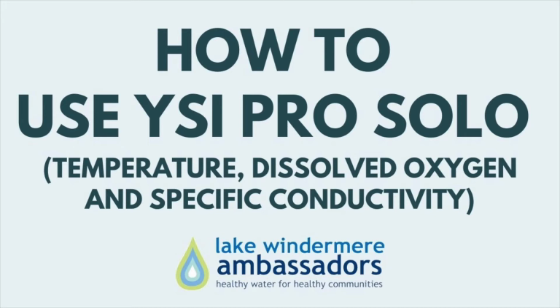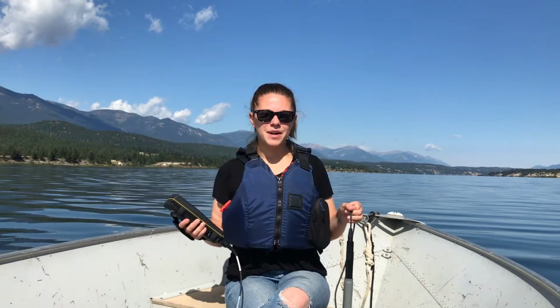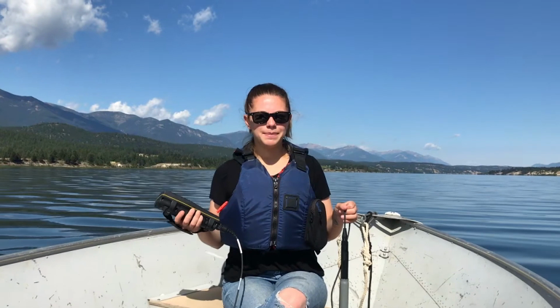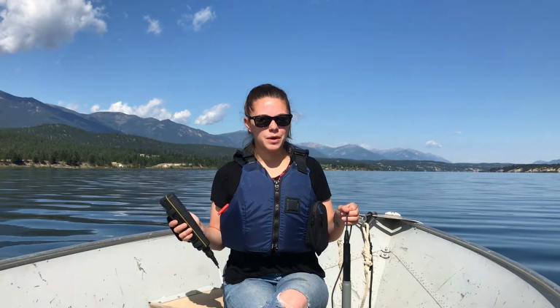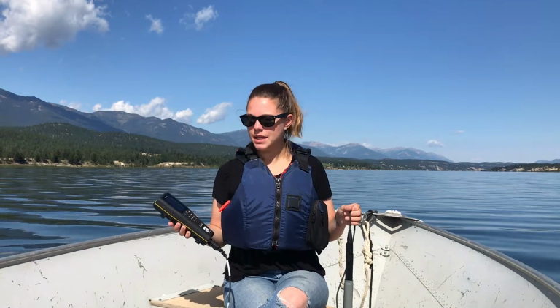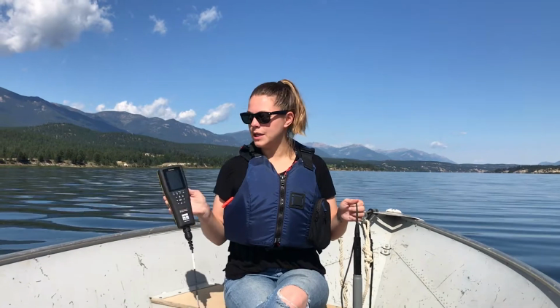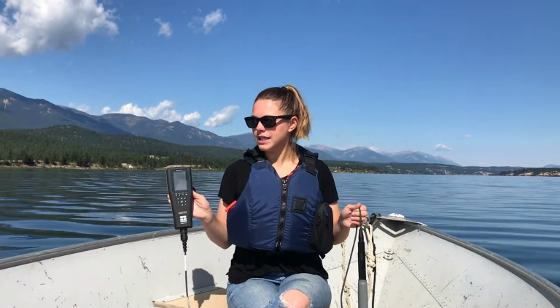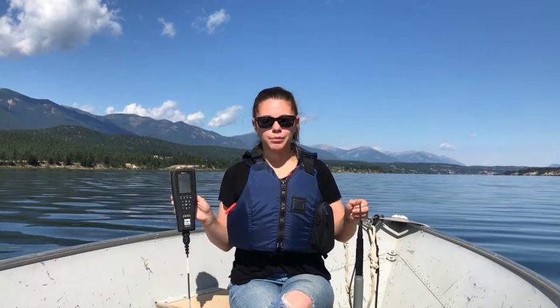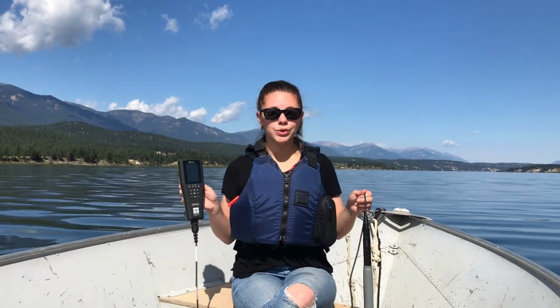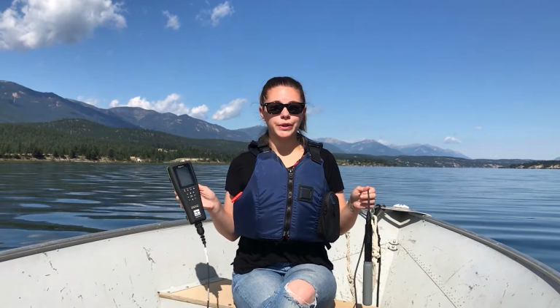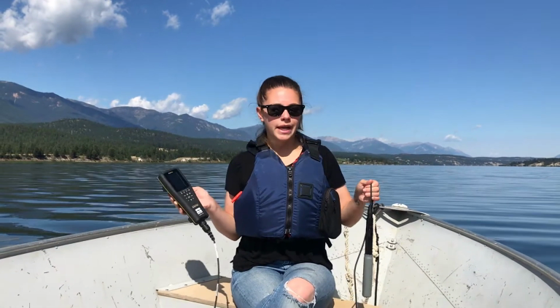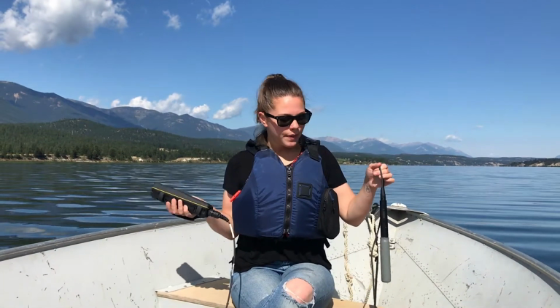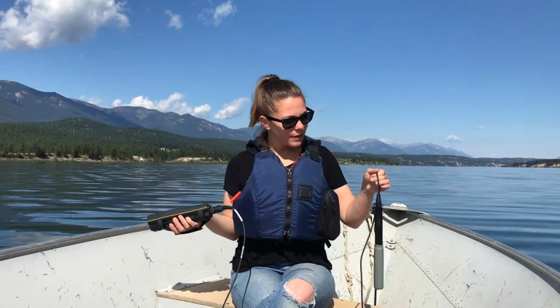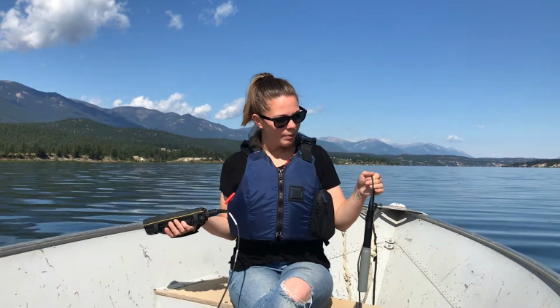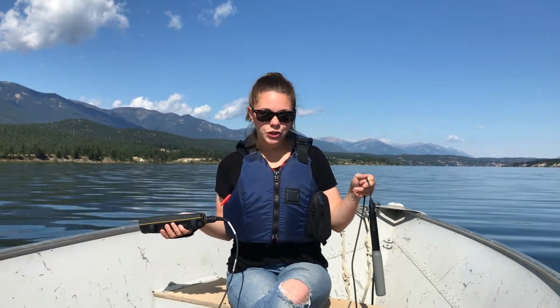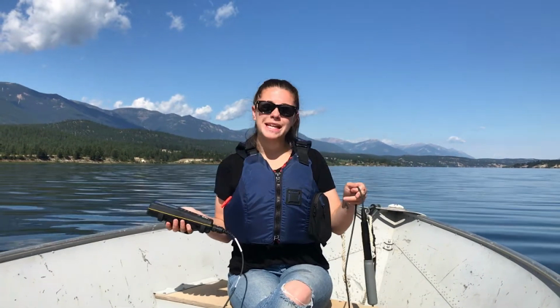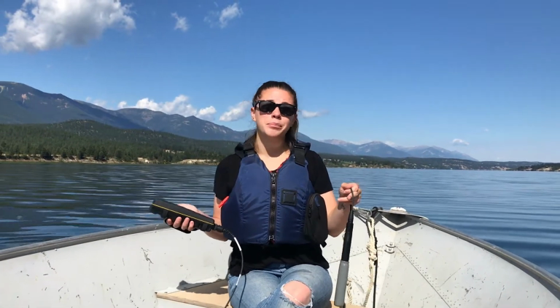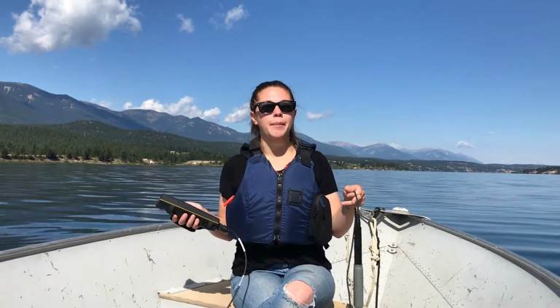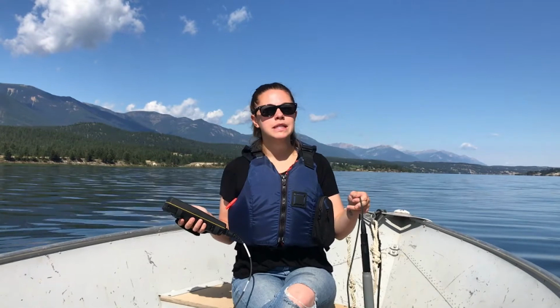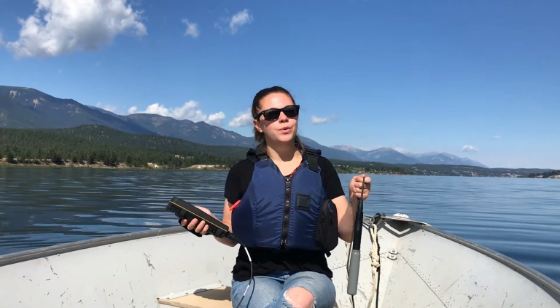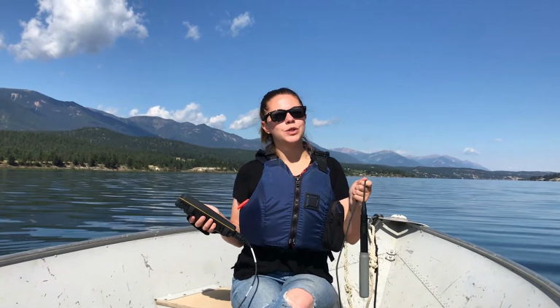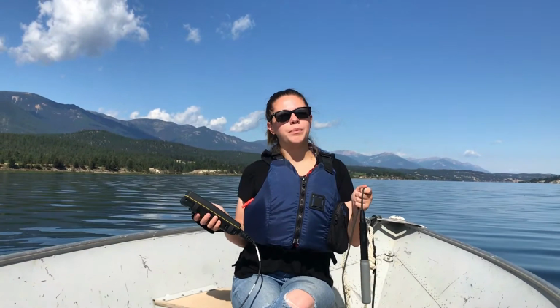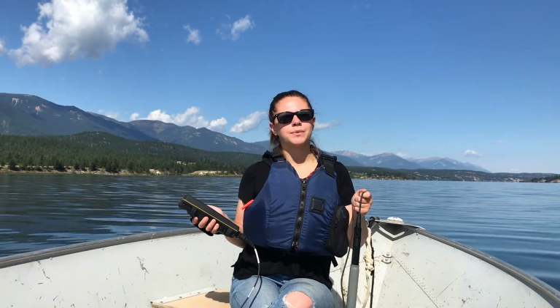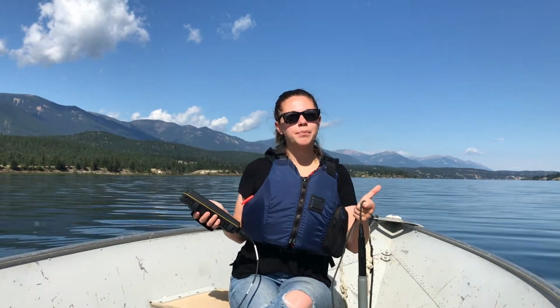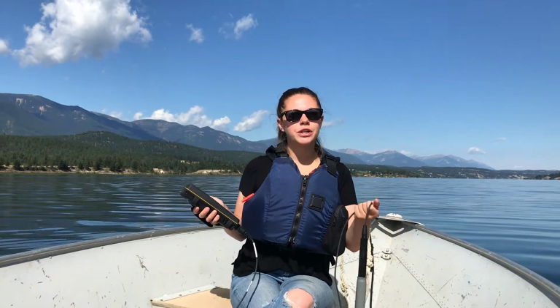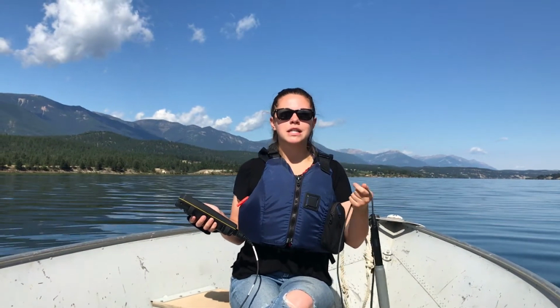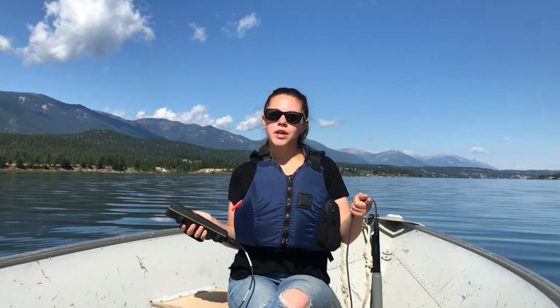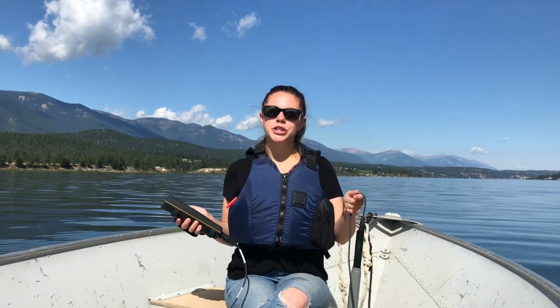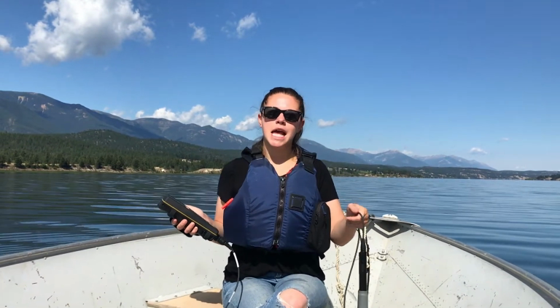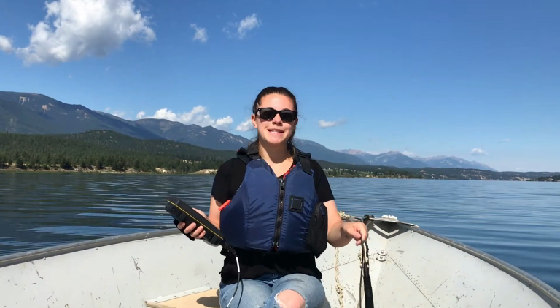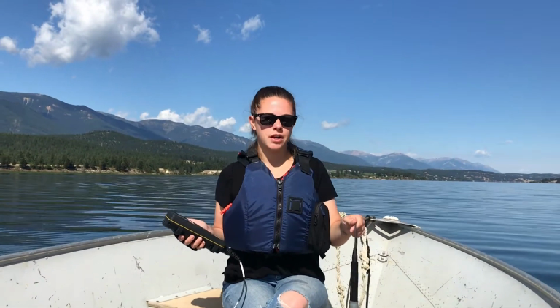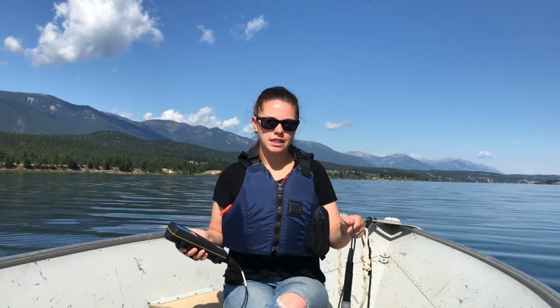Our next piece of equipment is the YSI Pro Solo. This piece of equipment measures three different parameters: temperature, dissolved oxygen, and specific conductivity.